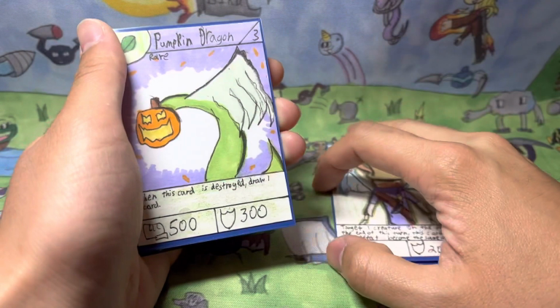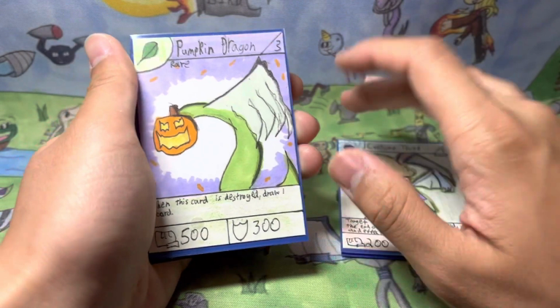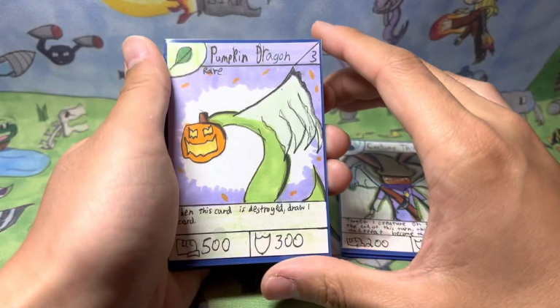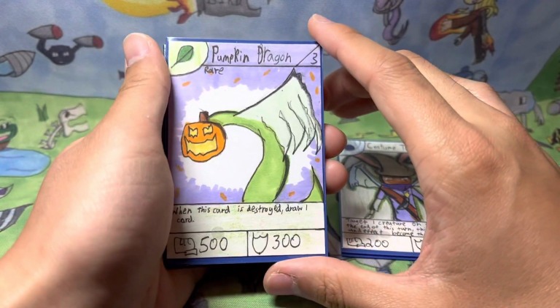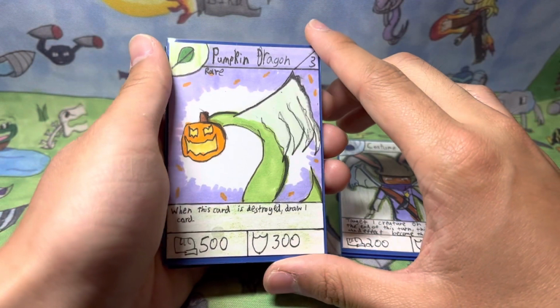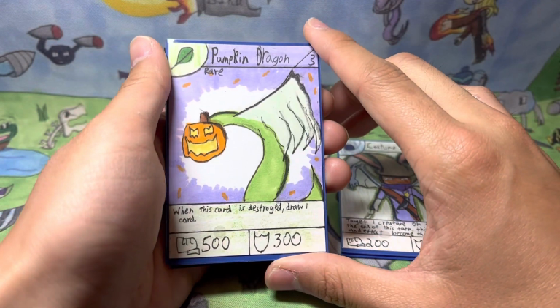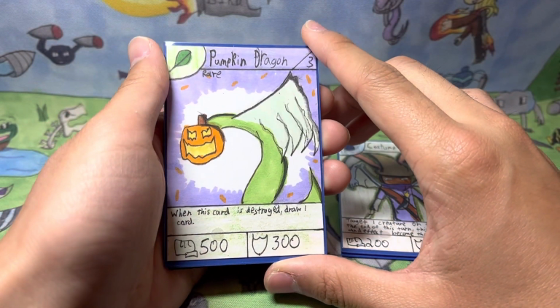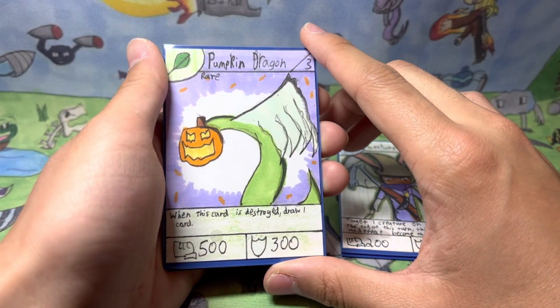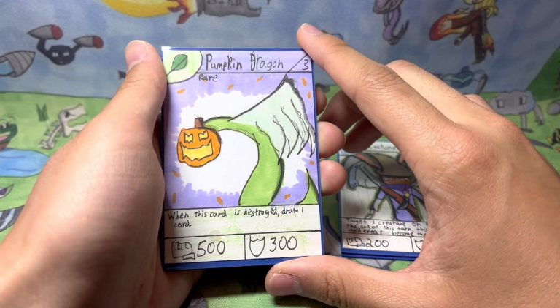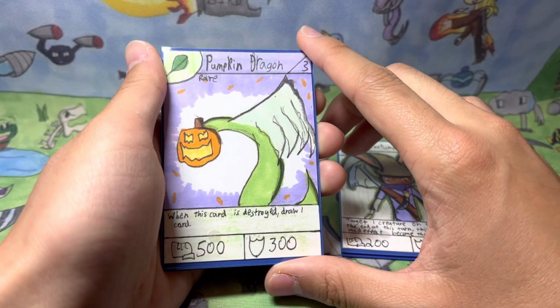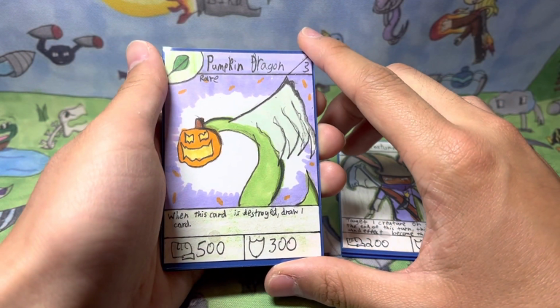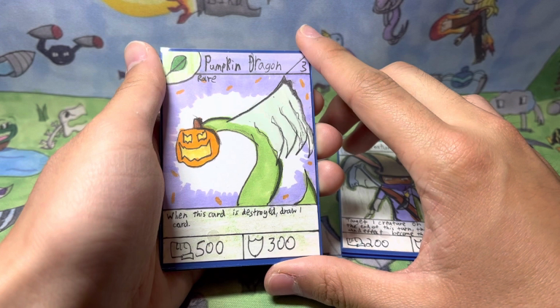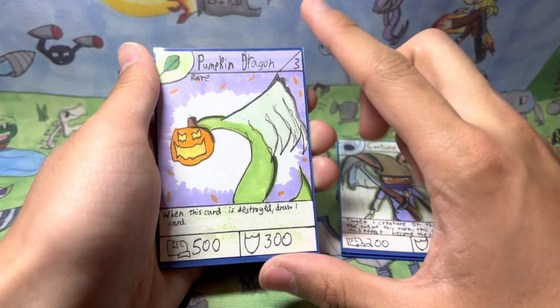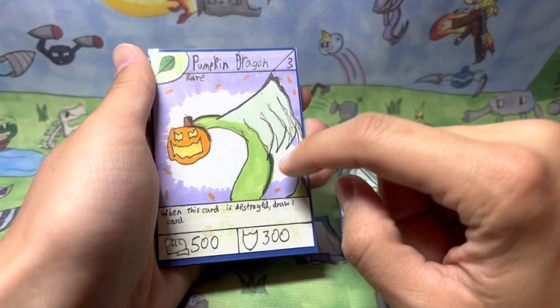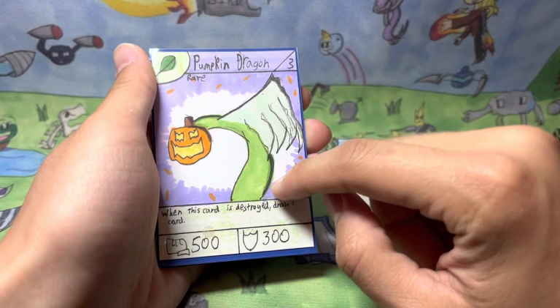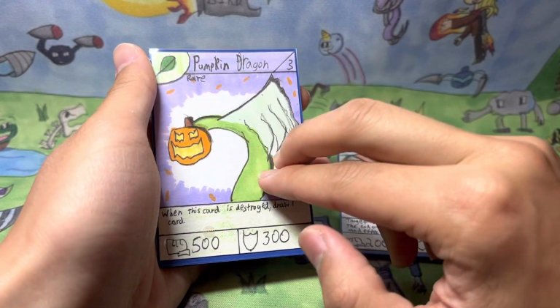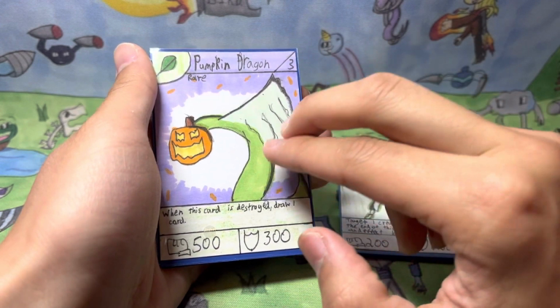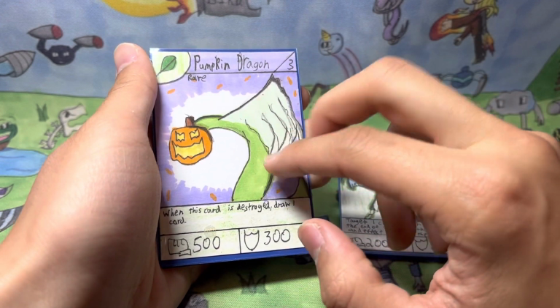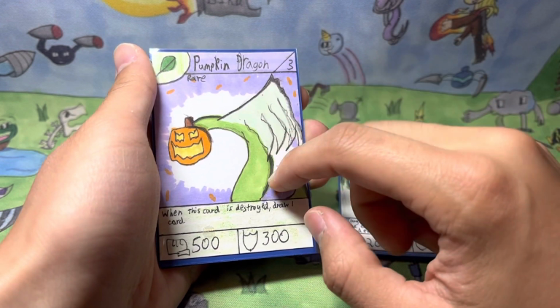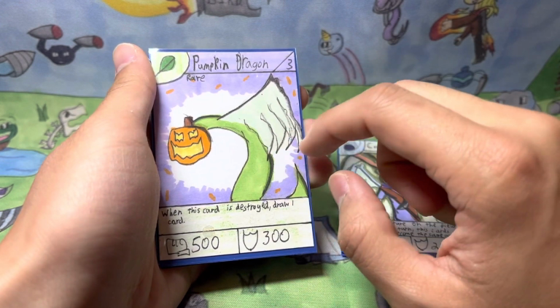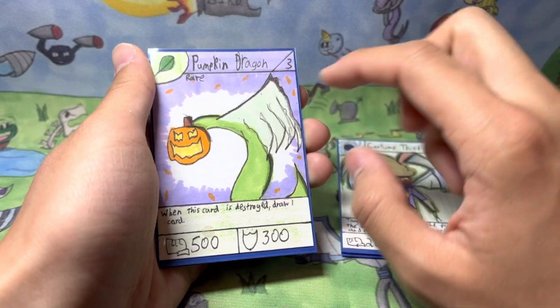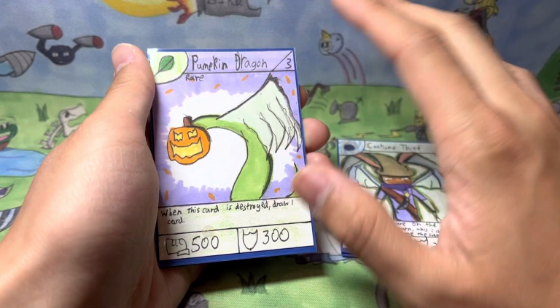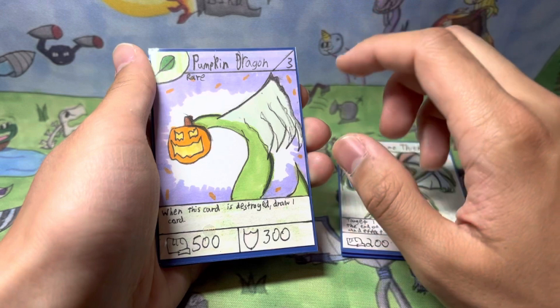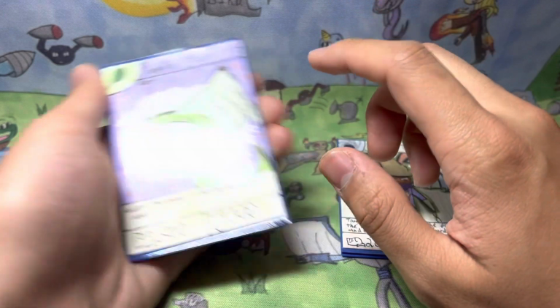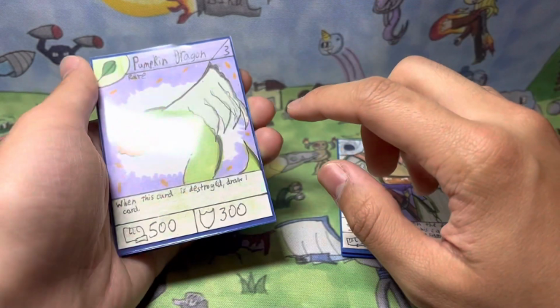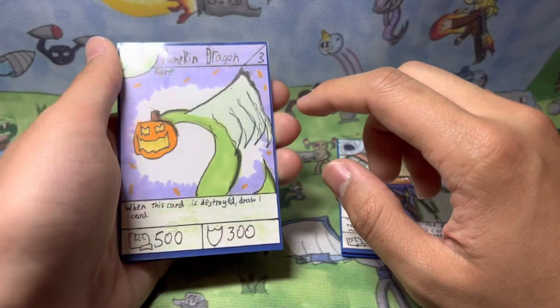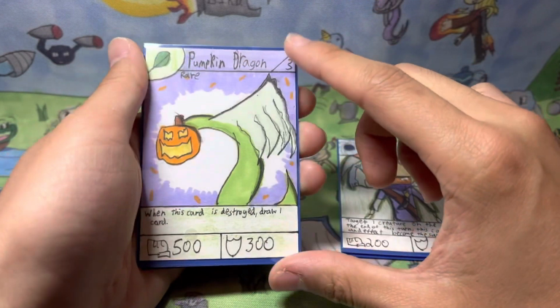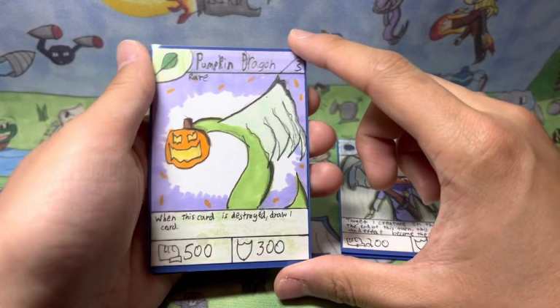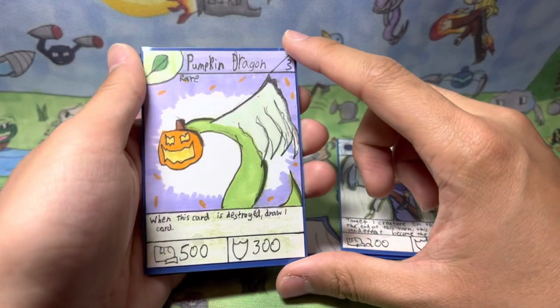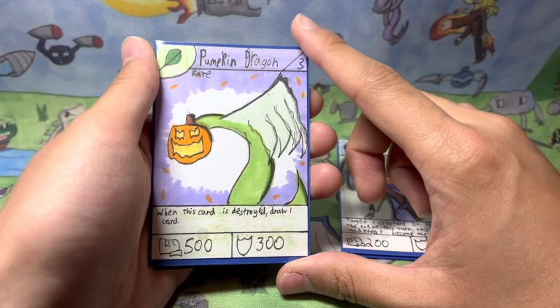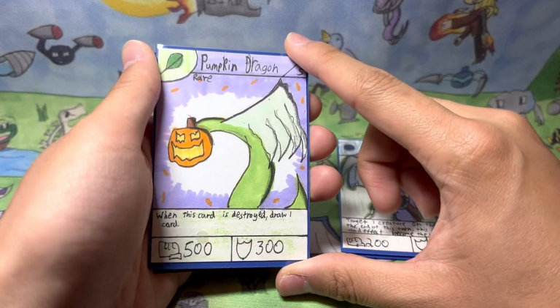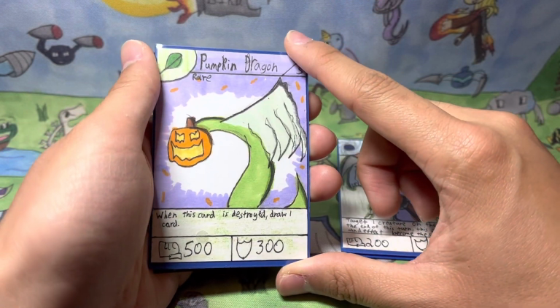Next up we have Pumpkin Dragon — a stage 3 rare with 500 power and 300 defense. When he's destroyed, you can draw a card. I like making effects that only activate when they're destroyed, because it just balances out. Like, man, Pumpkin Dragon's gone — but then you get a card back, so it's fine in the end anyway.